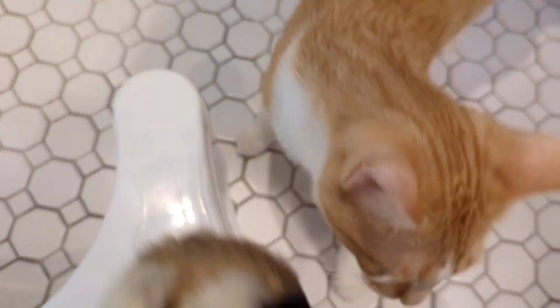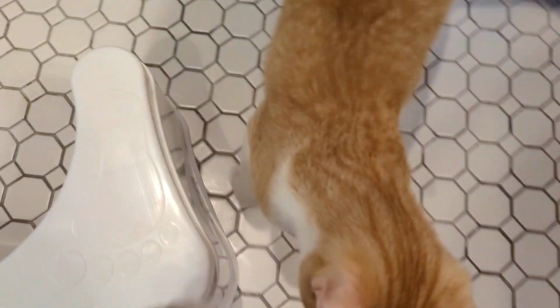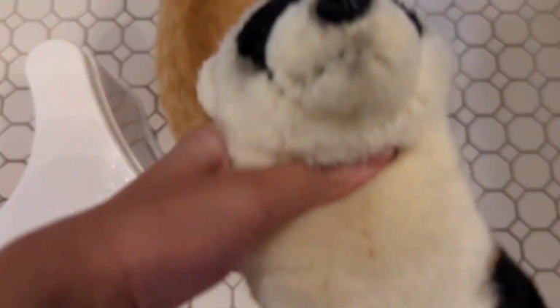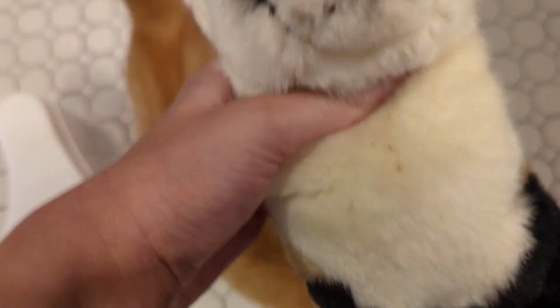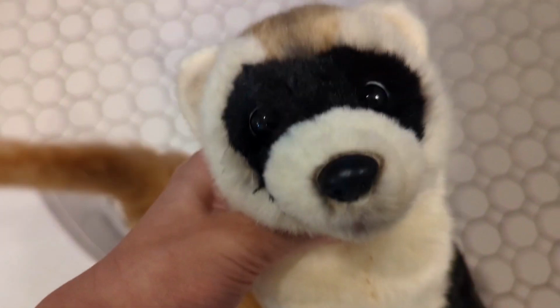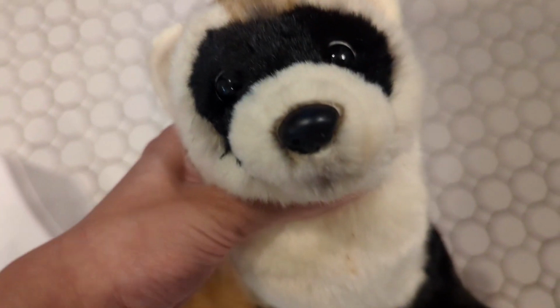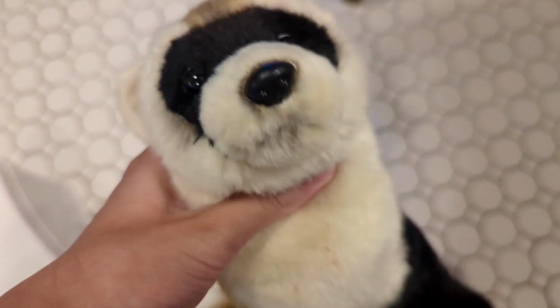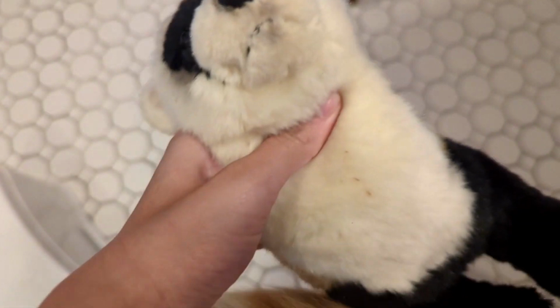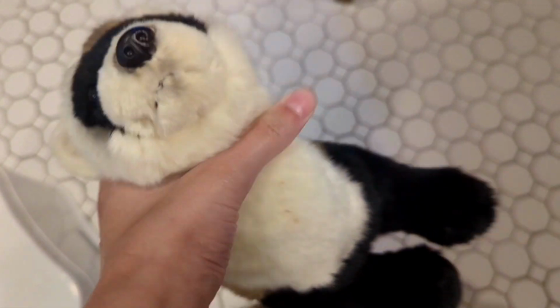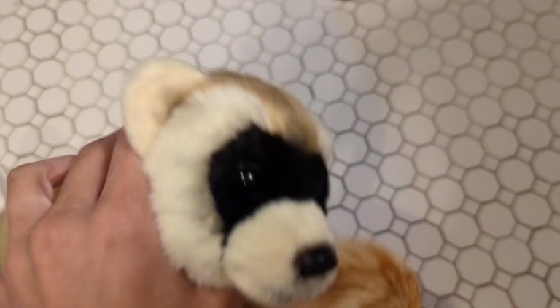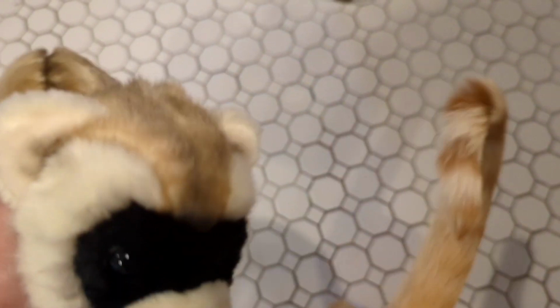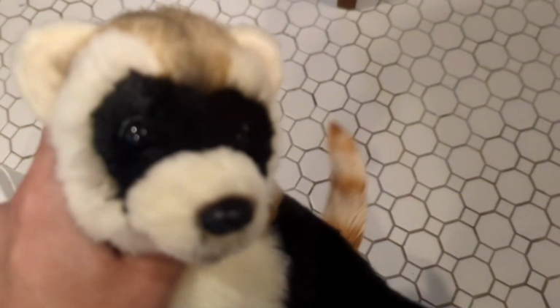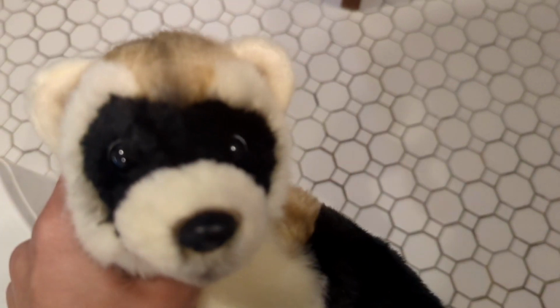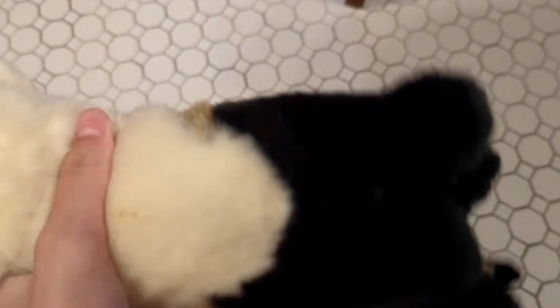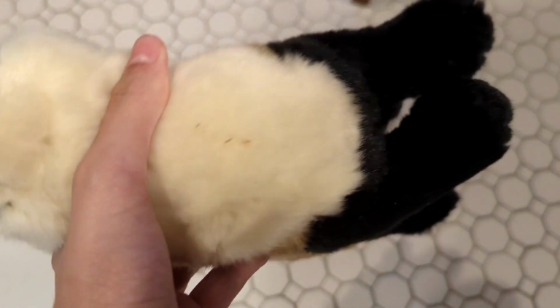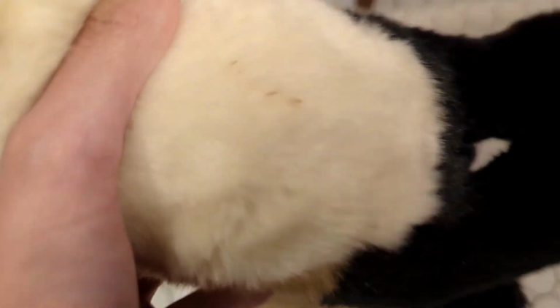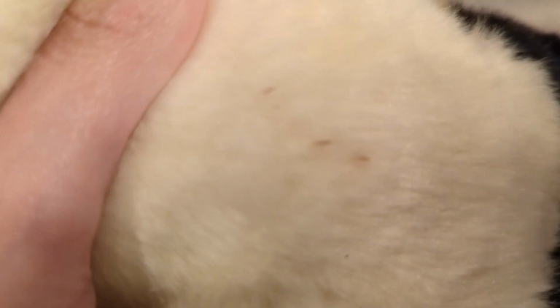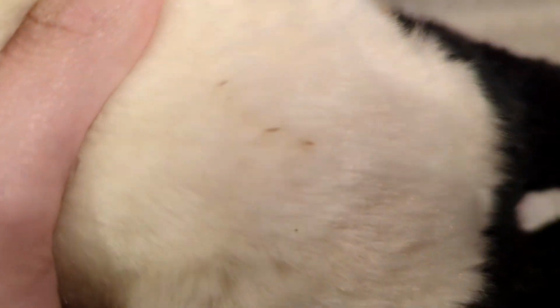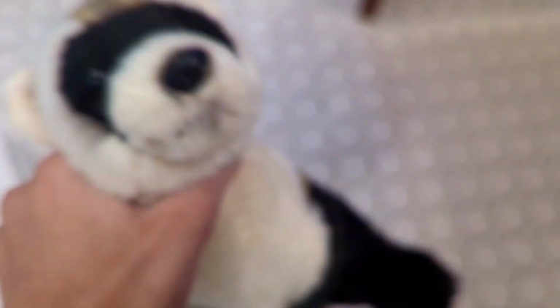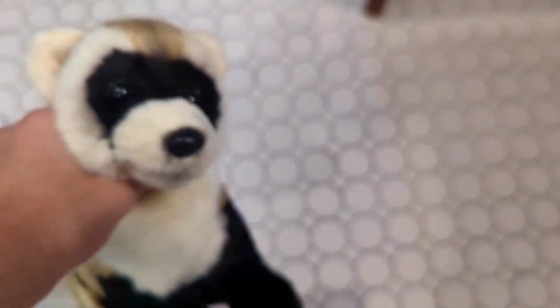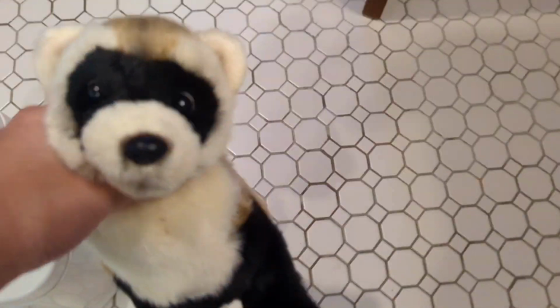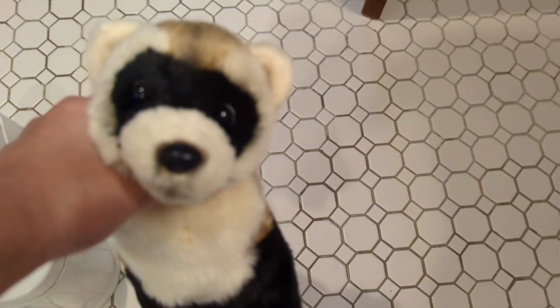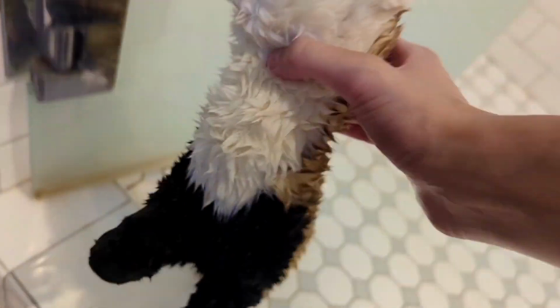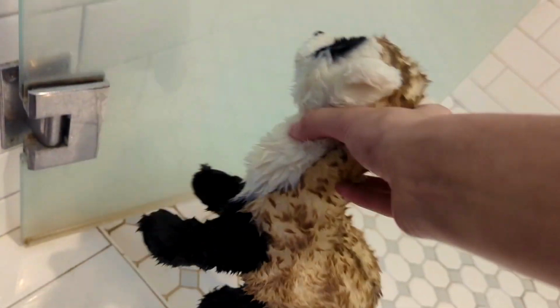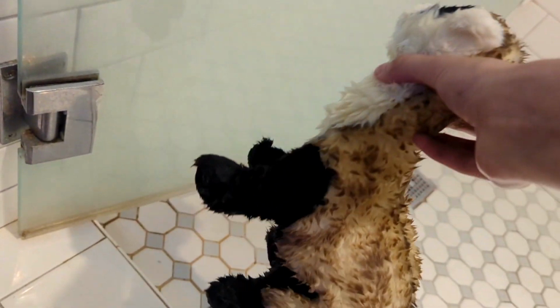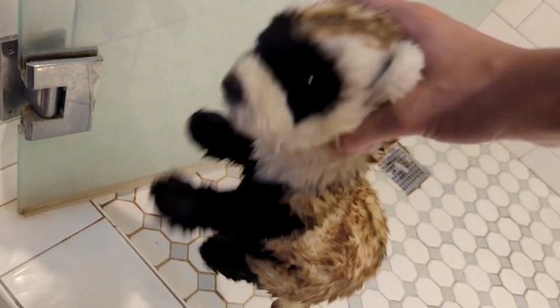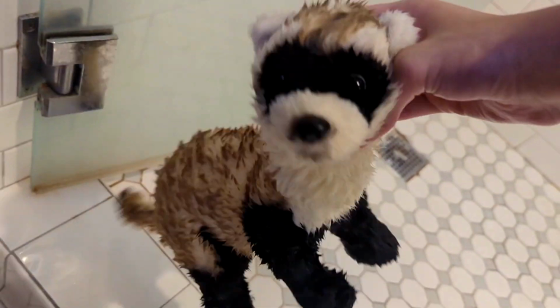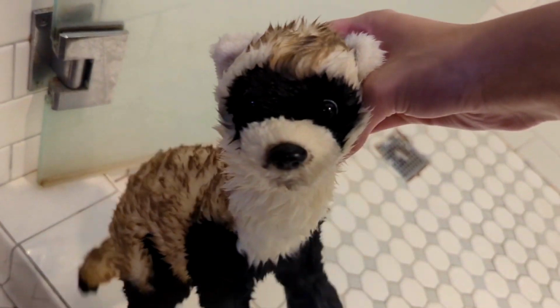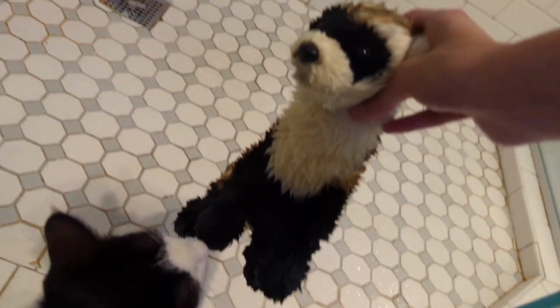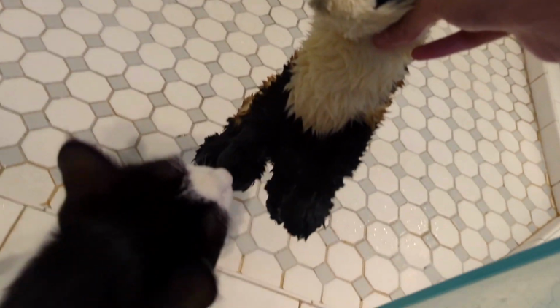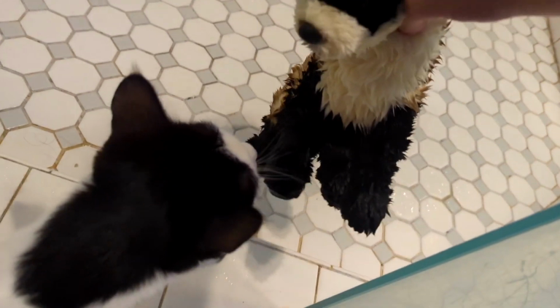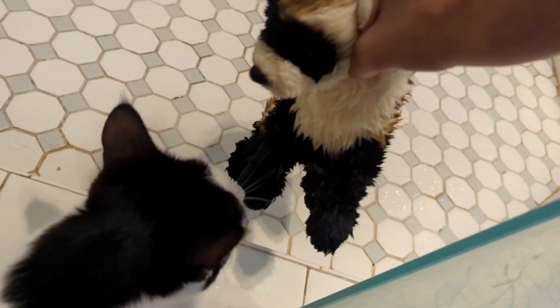Kisses! Yeah, this dude is super soft already, but I want to get out that stain. He's so cute — kisses!